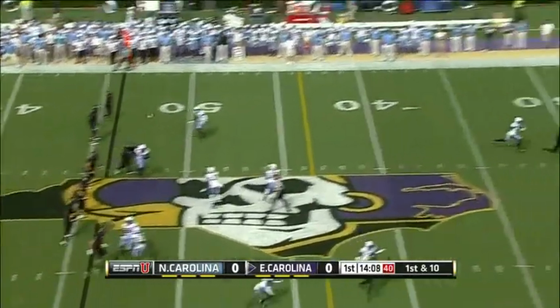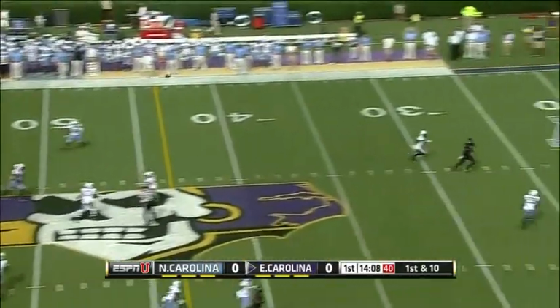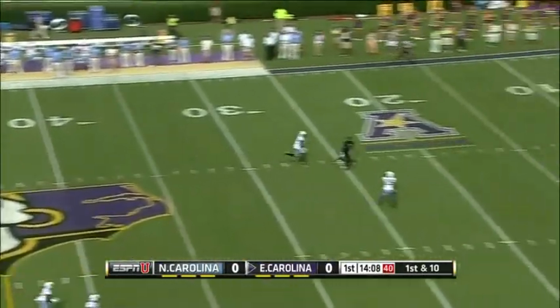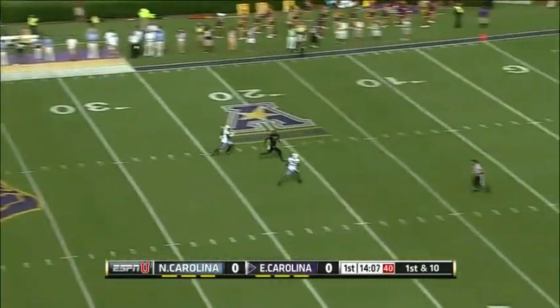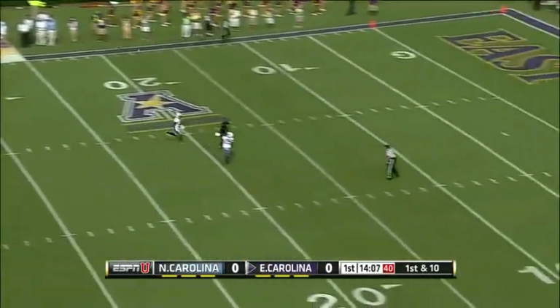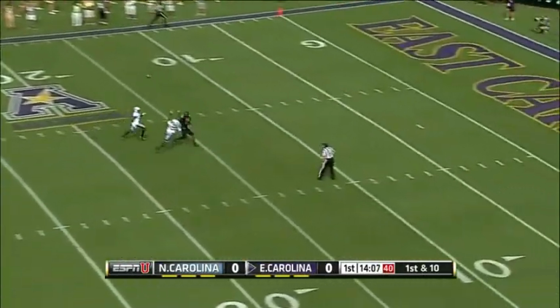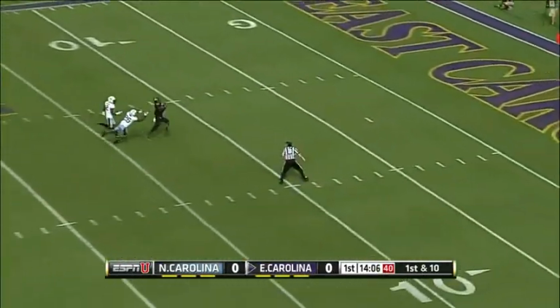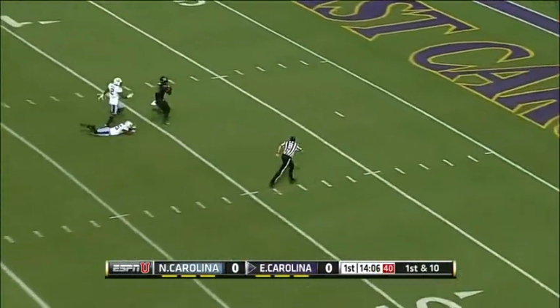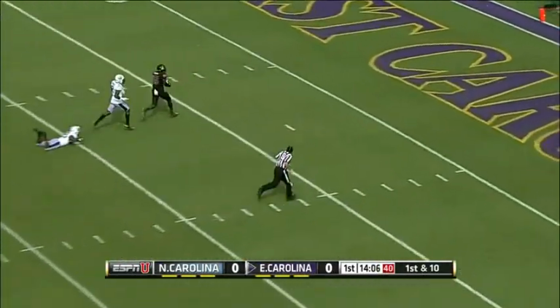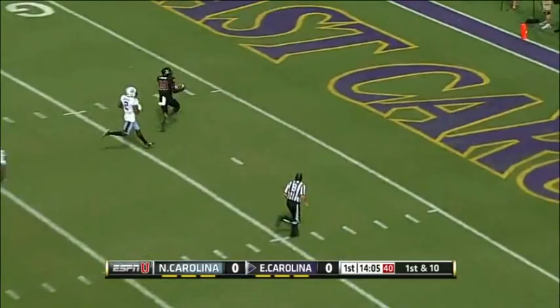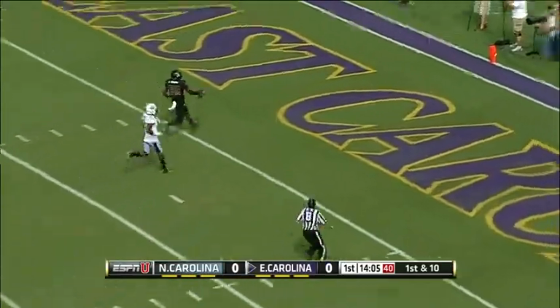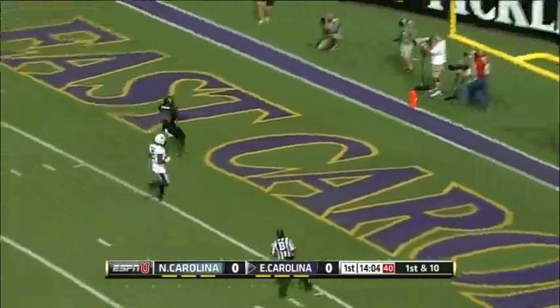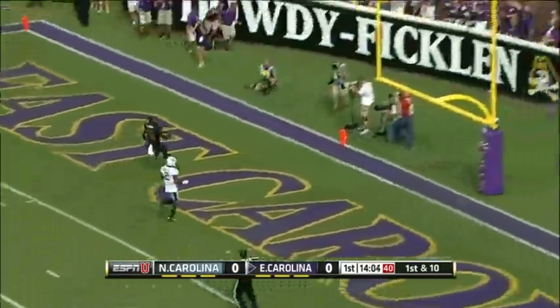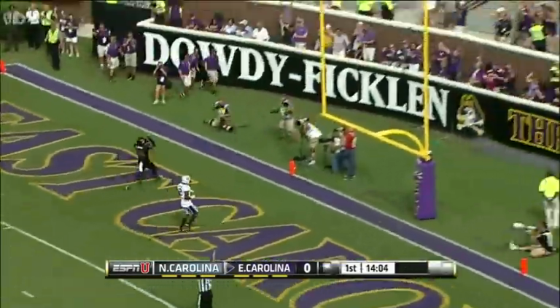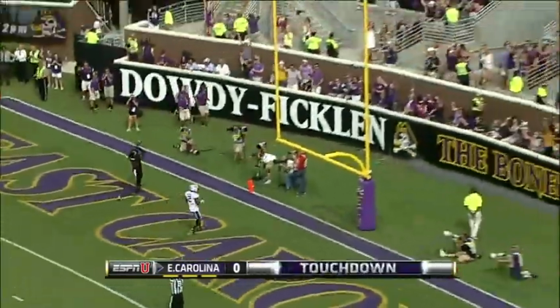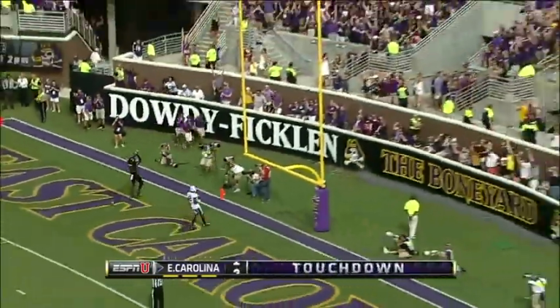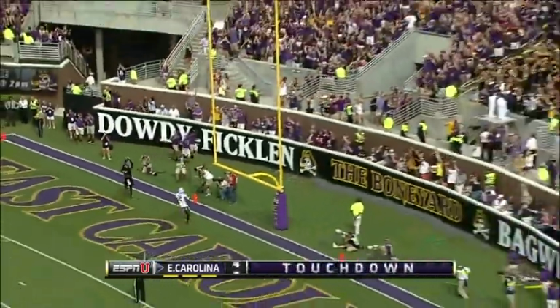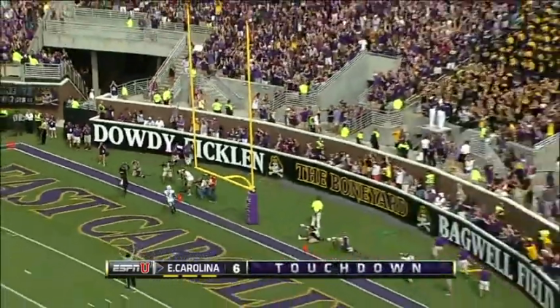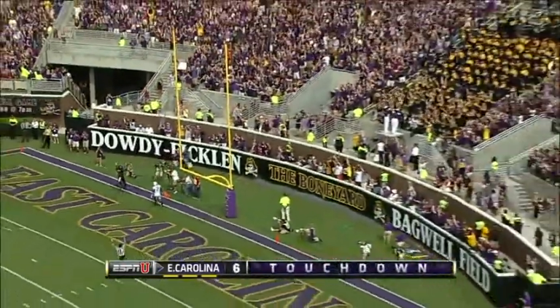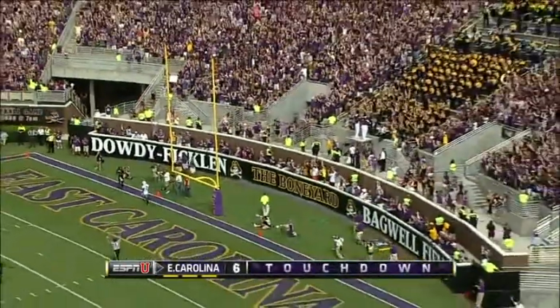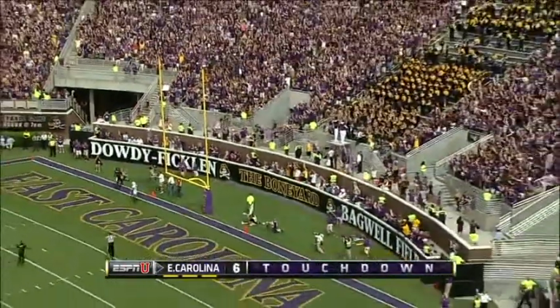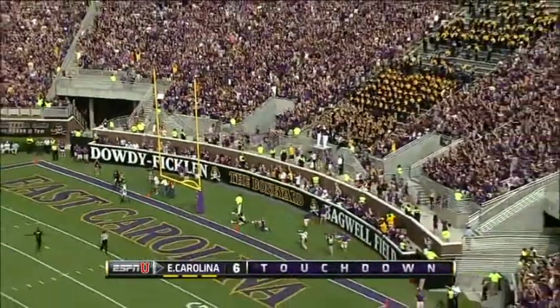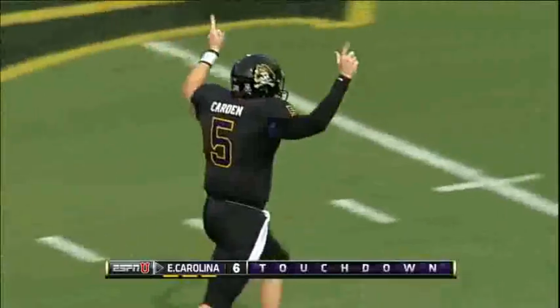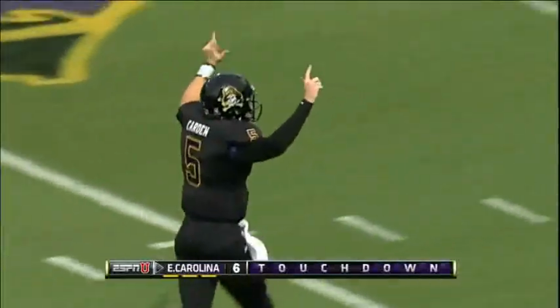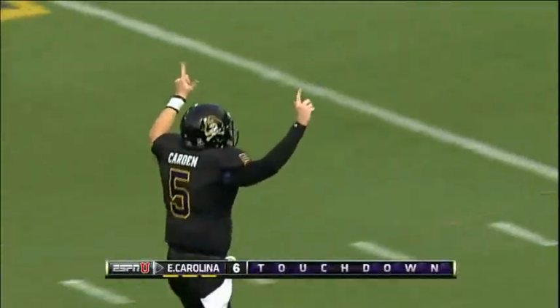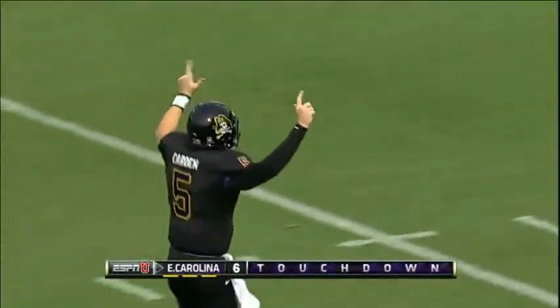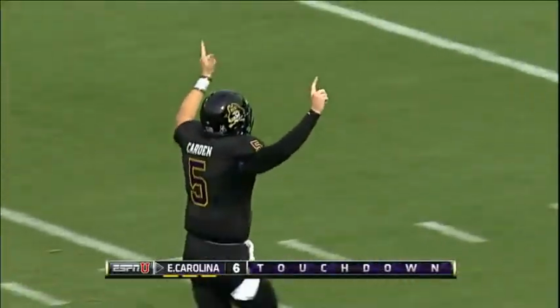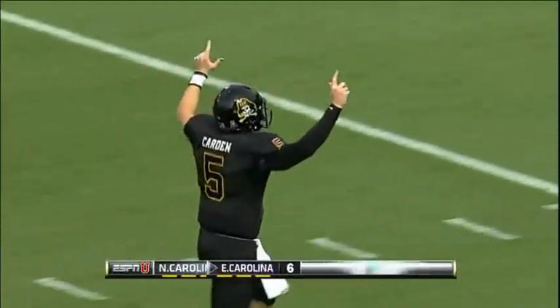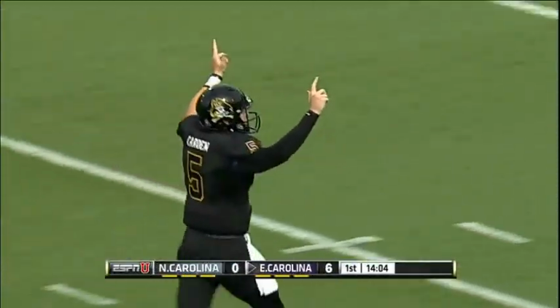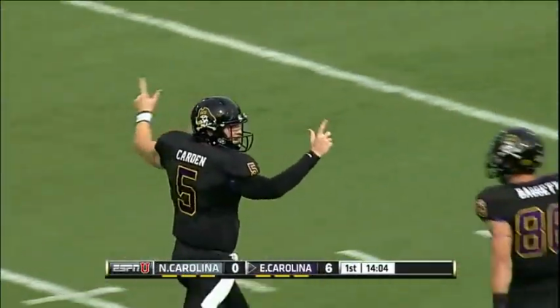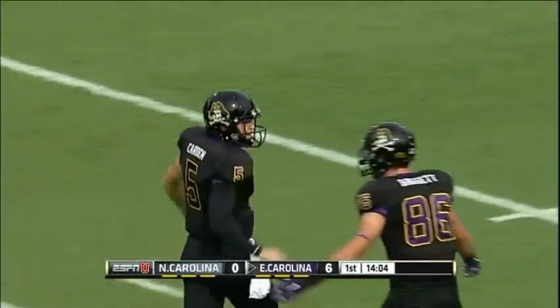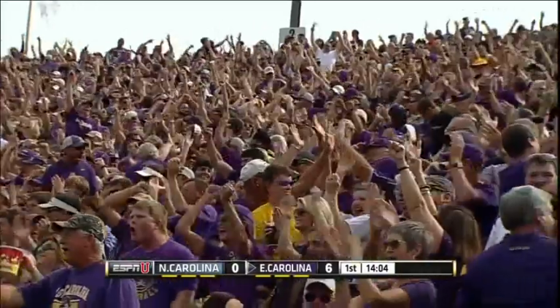Now they want the deep ball. Carden going deep down the middle of the field — it's caught! Touchdown! Trevon Brown, the true freshman, and the Pirates waste no time.